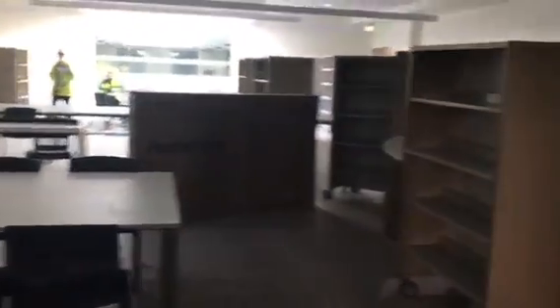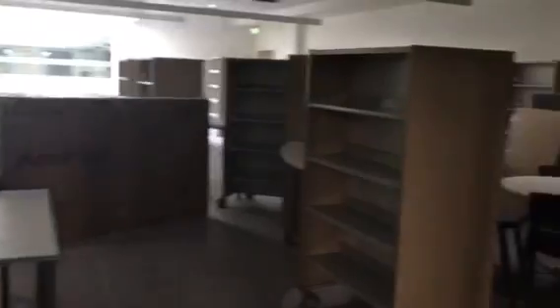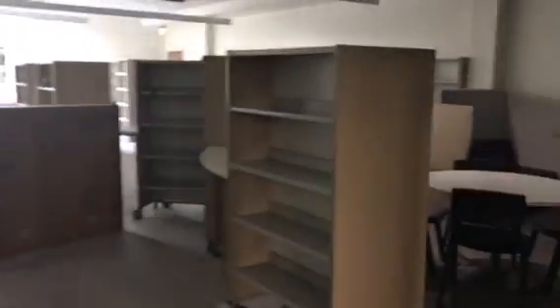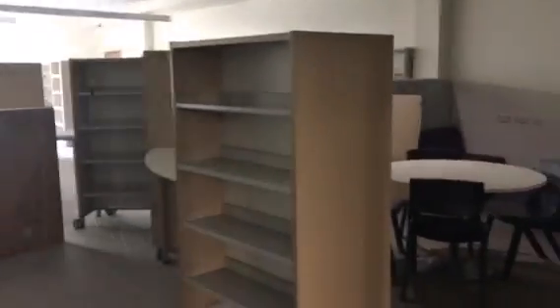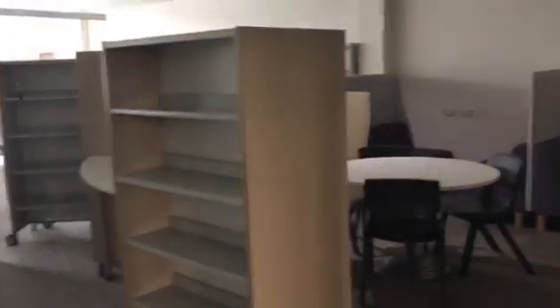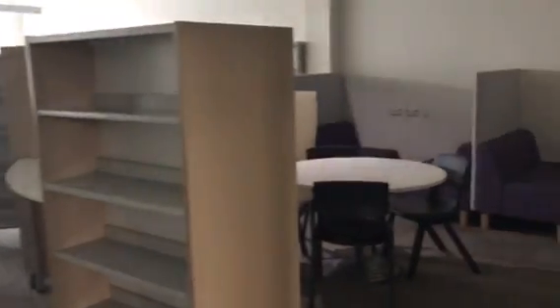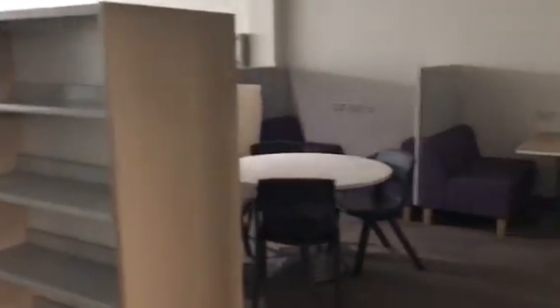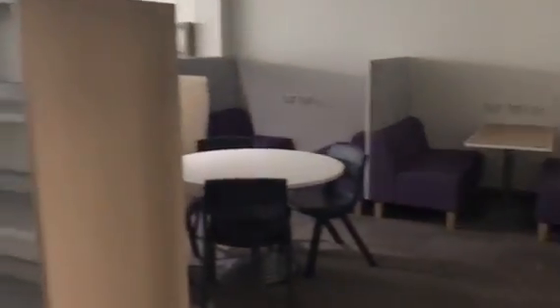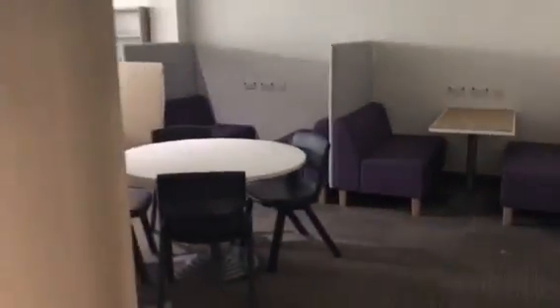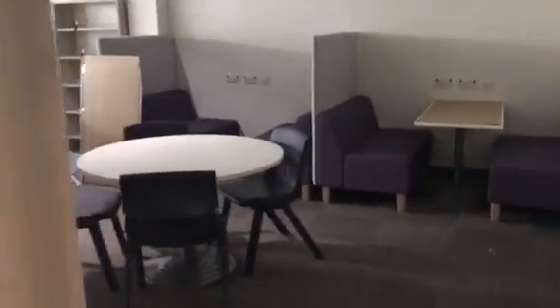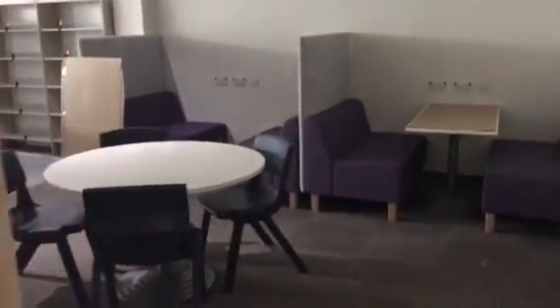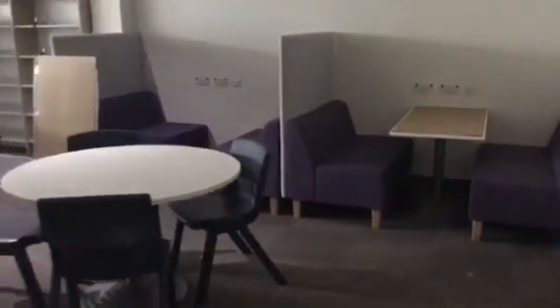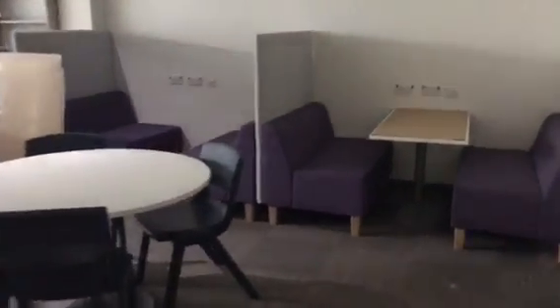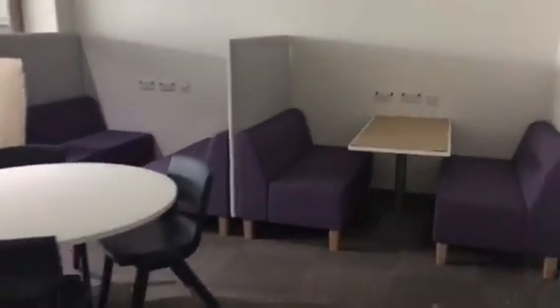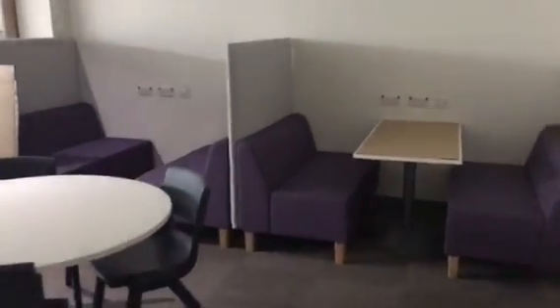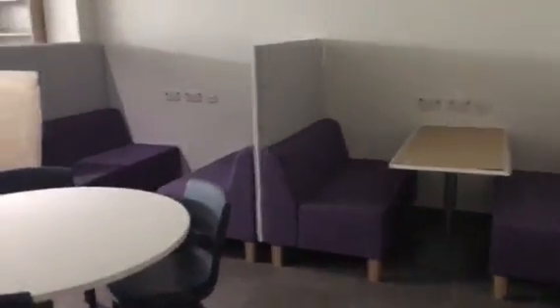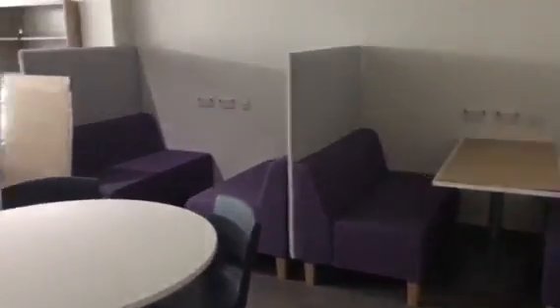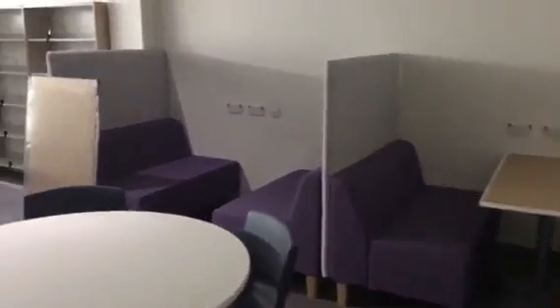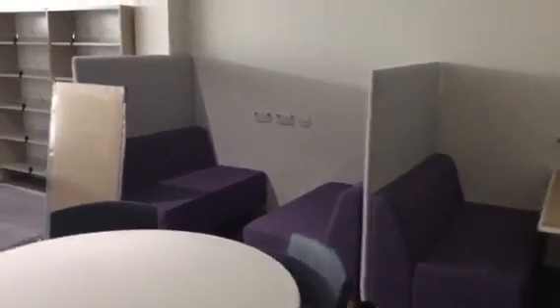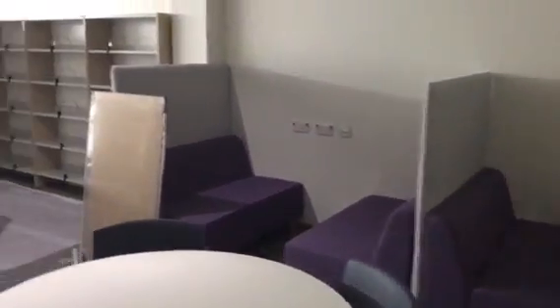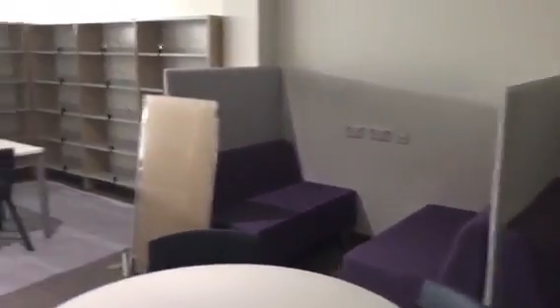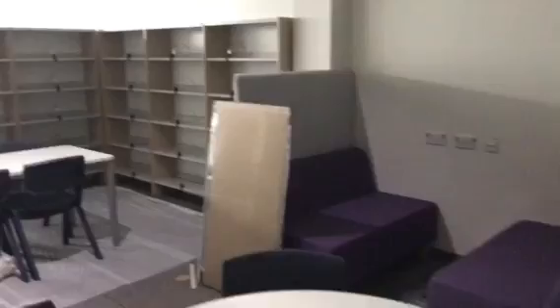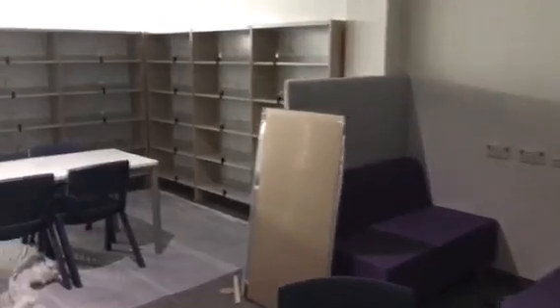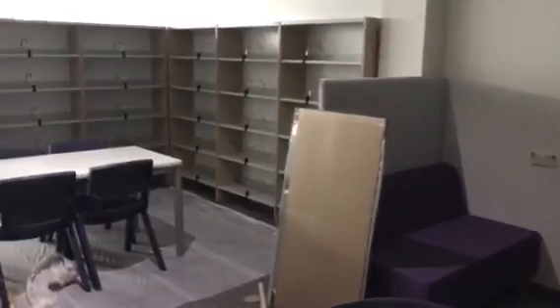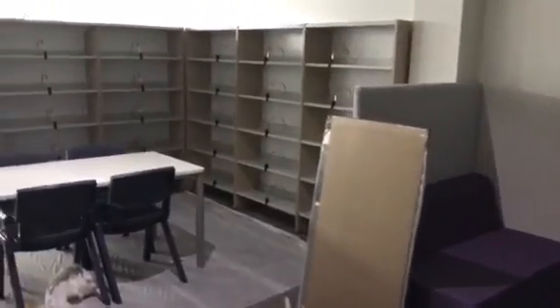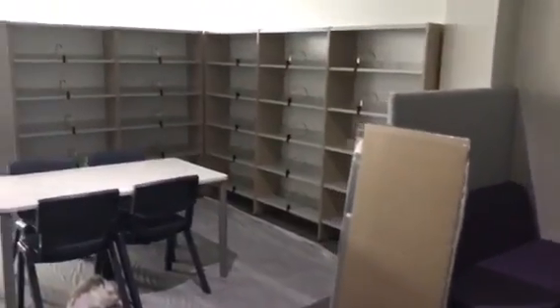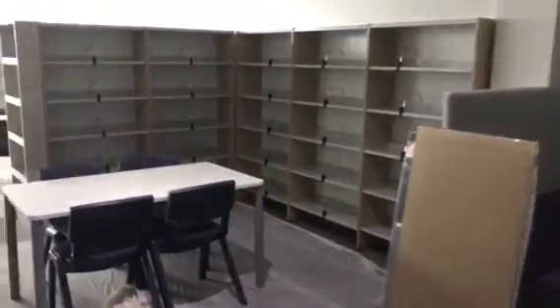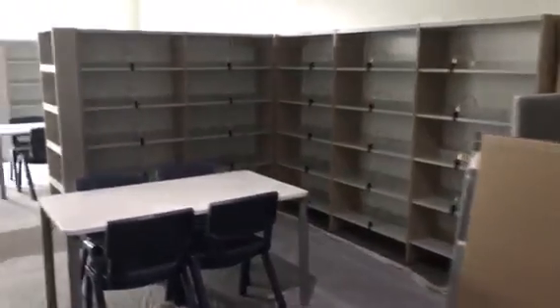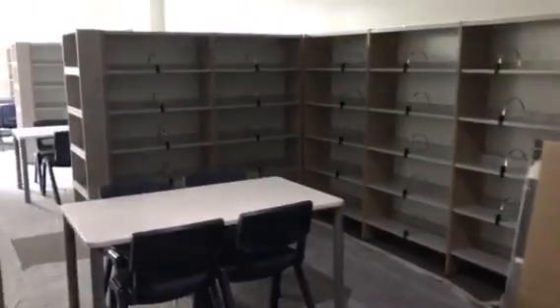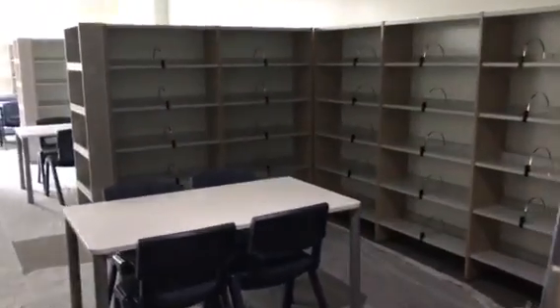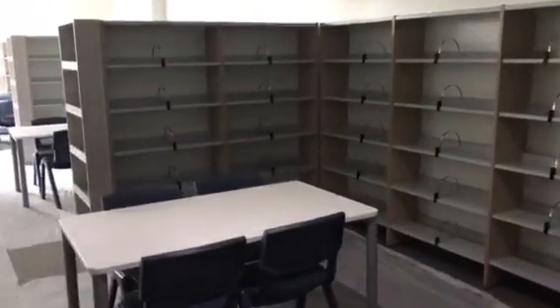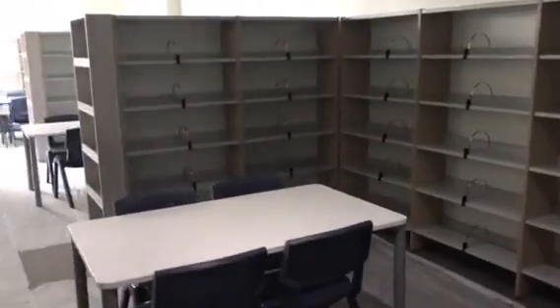This is the learning hub. This is where our pupils can come and read their library books in nice comfortable seating. They can also book out the computers and sit and do their homework.